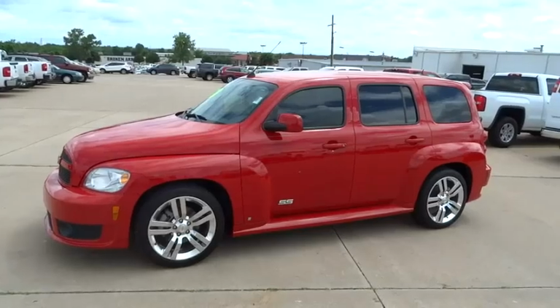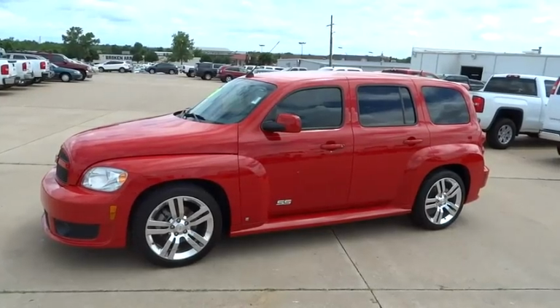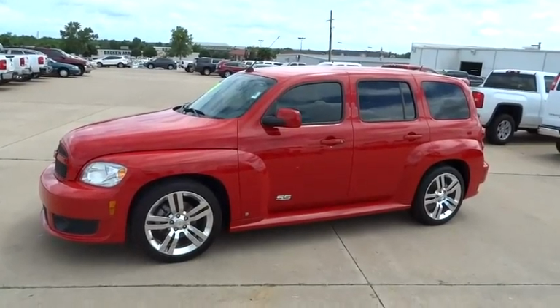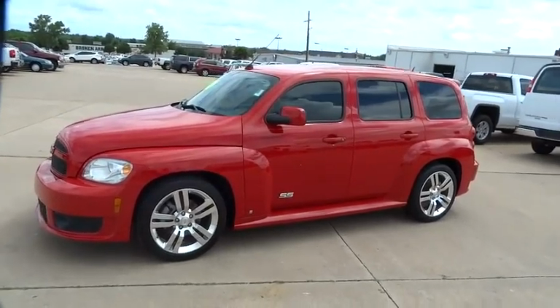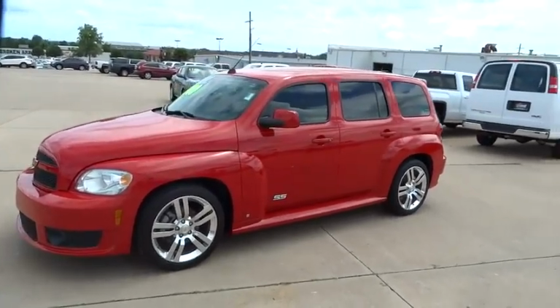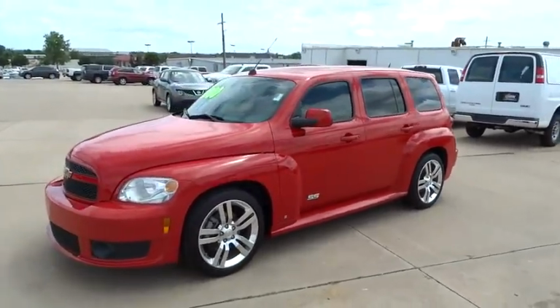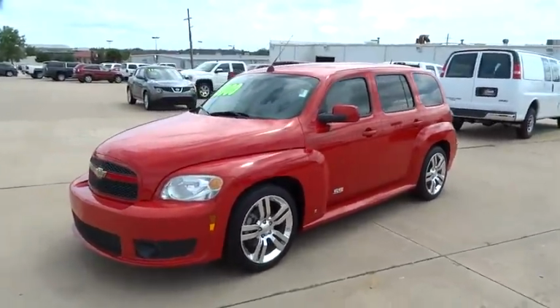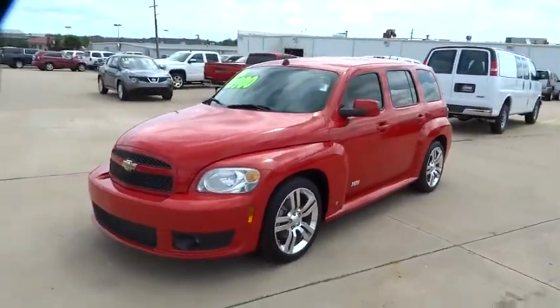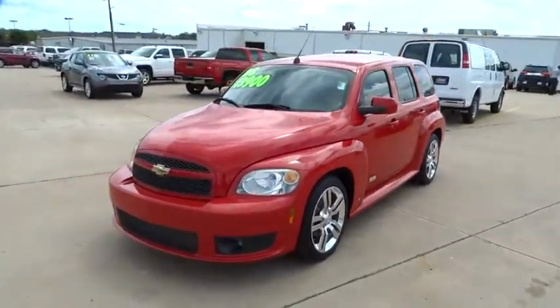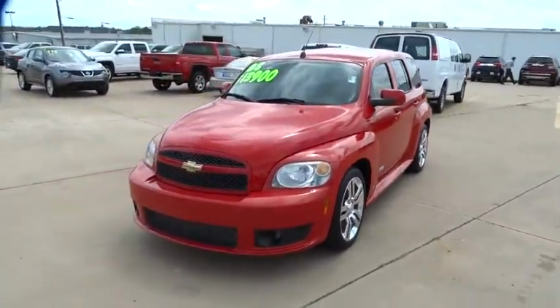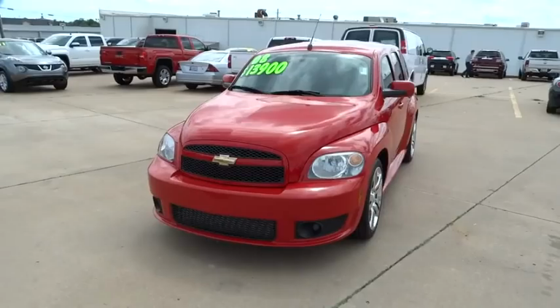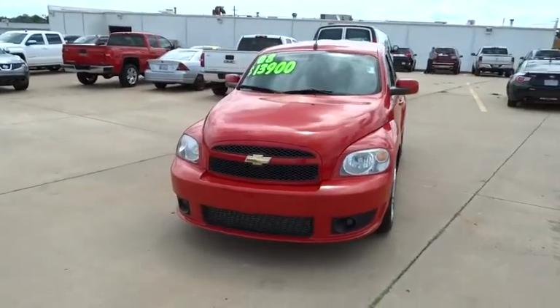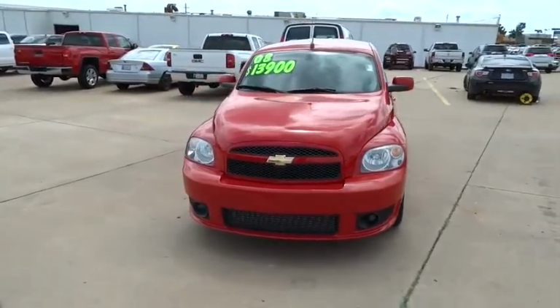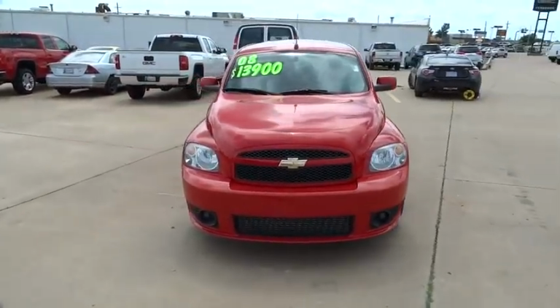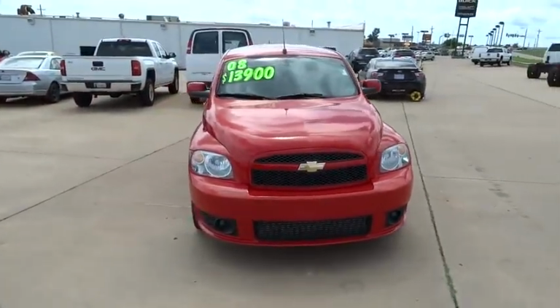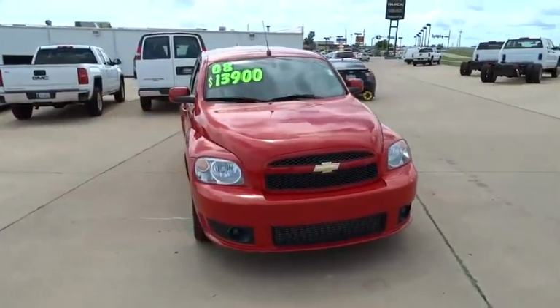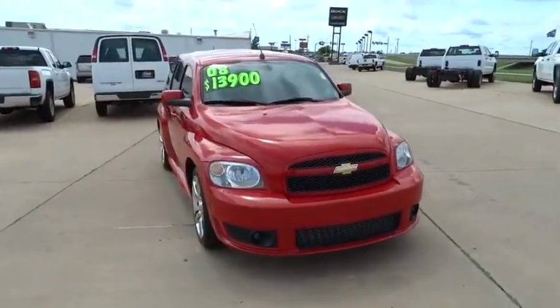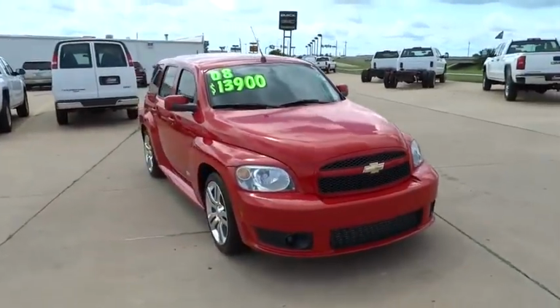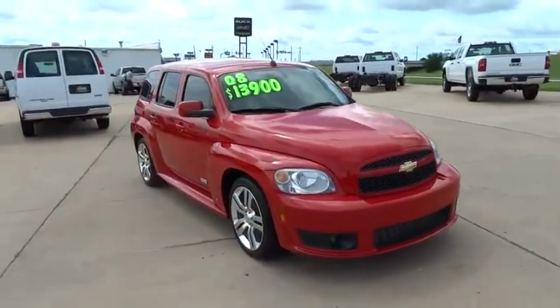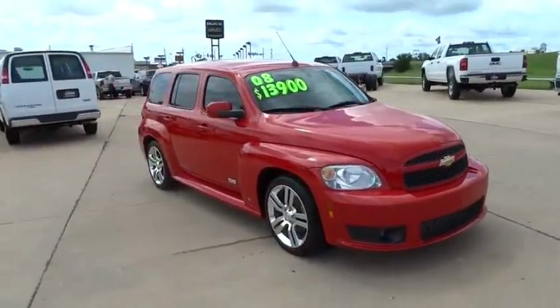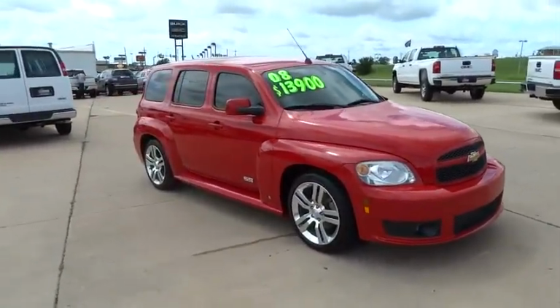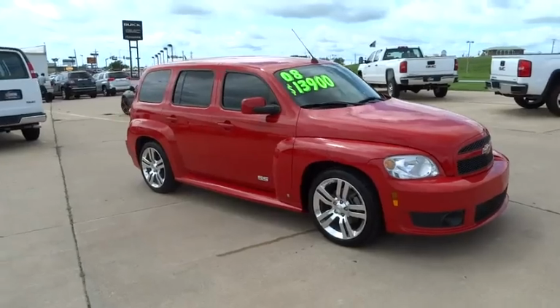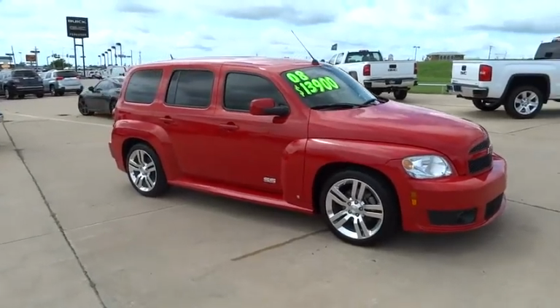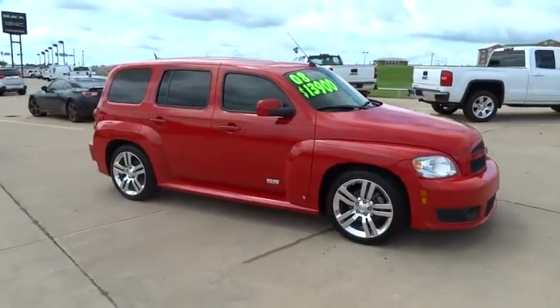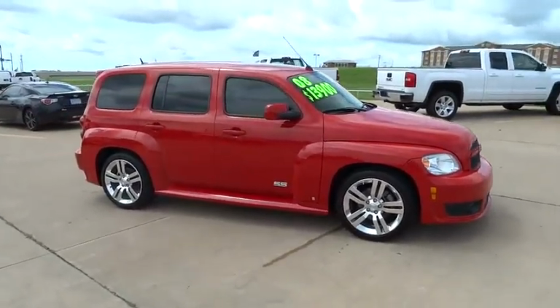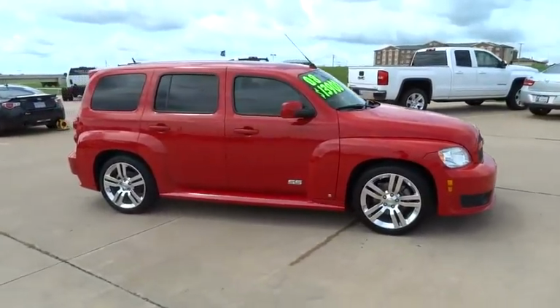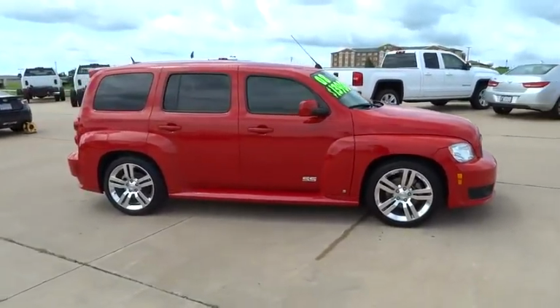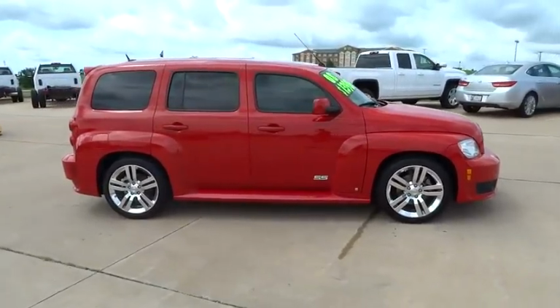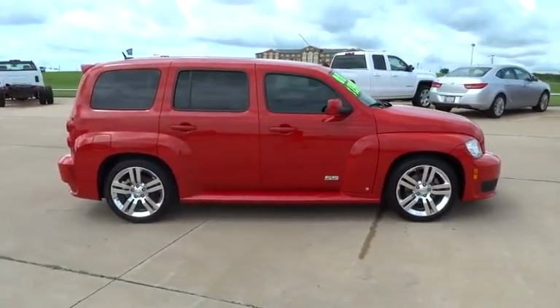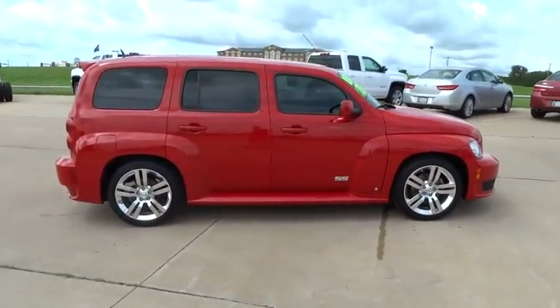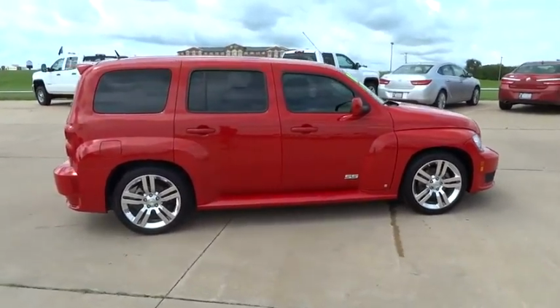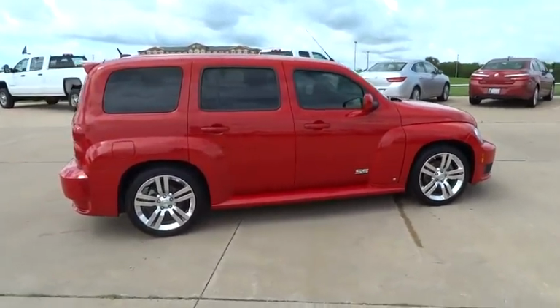The 2008 HHR. The HHR is an SS crossover that is super fun and functional for any road trip, and is priced below $15,000. This vehicle has less than 90,000 miles.